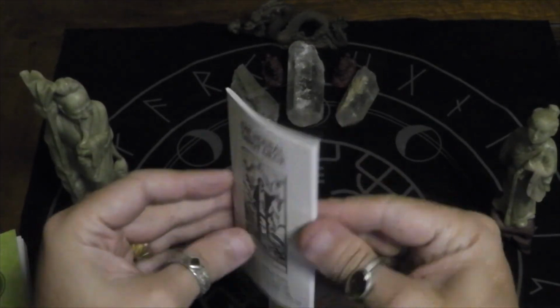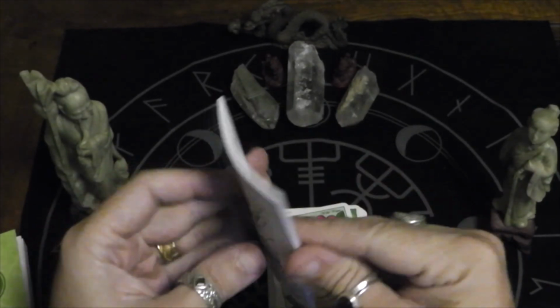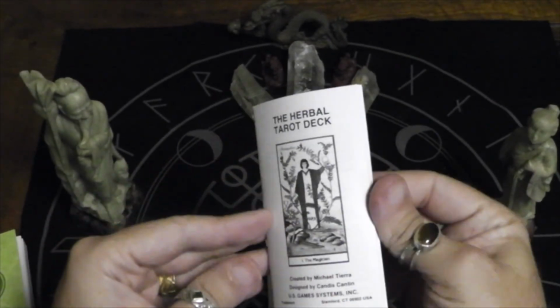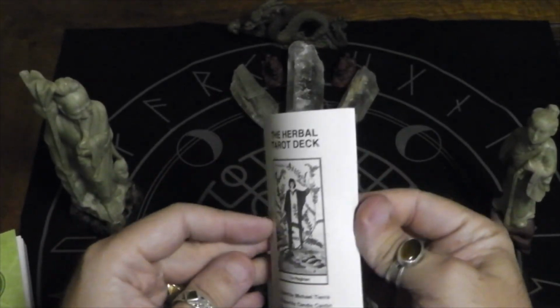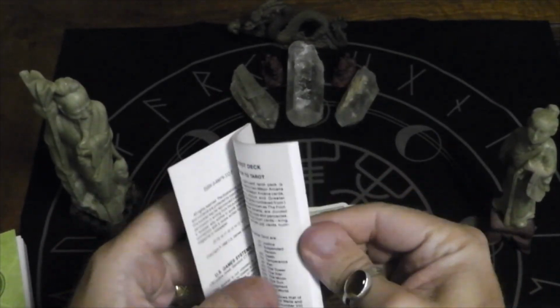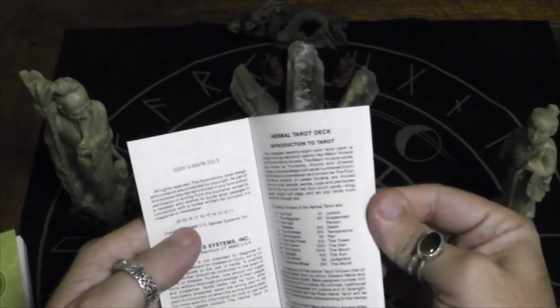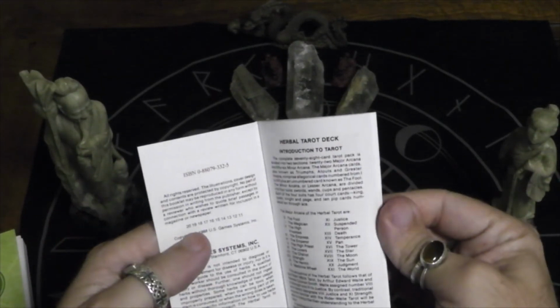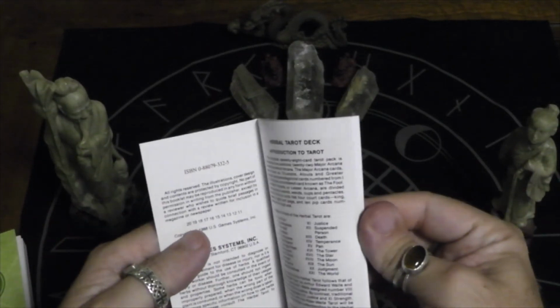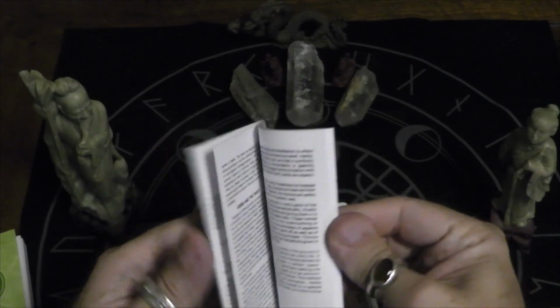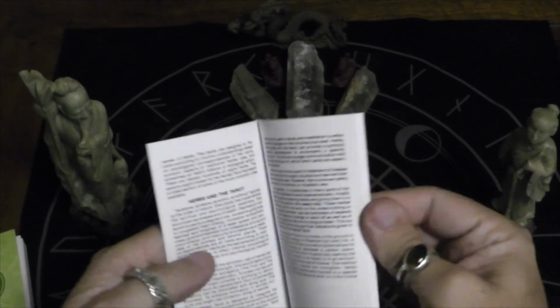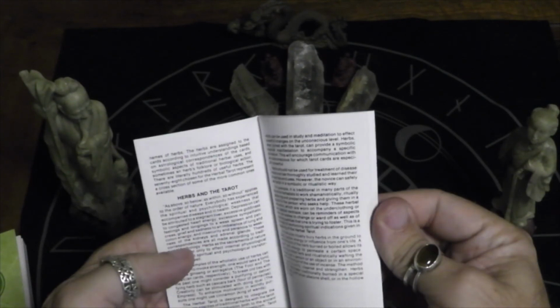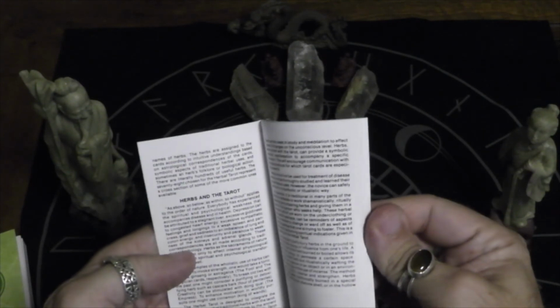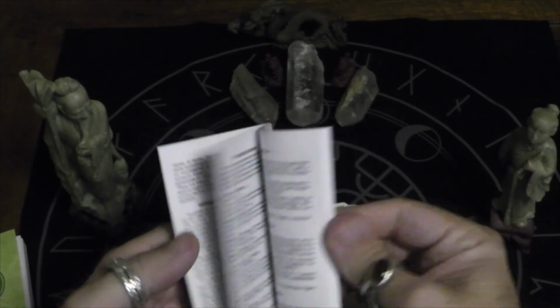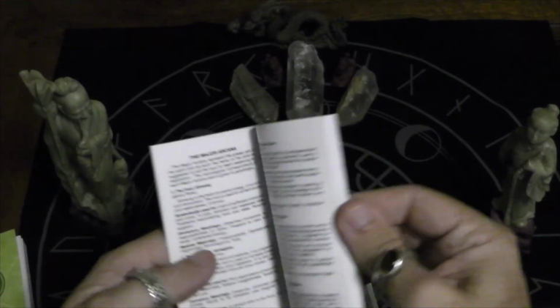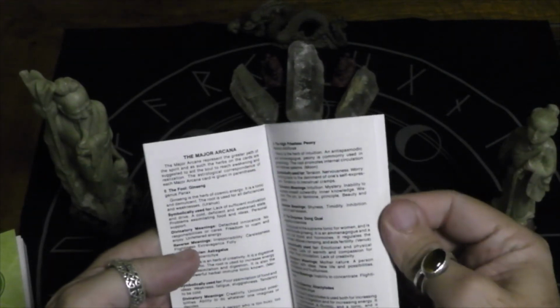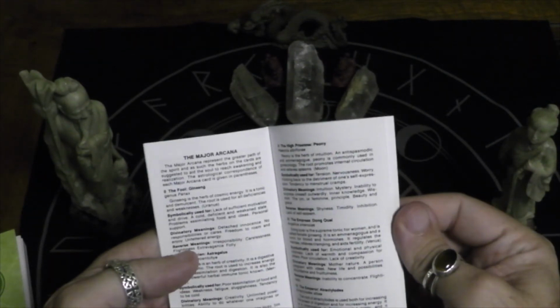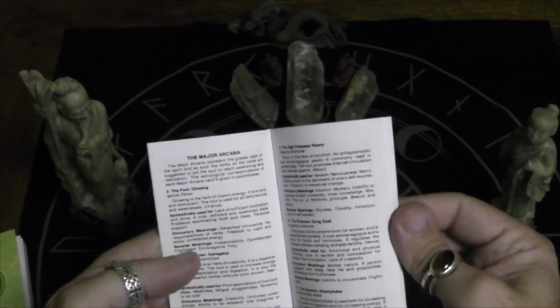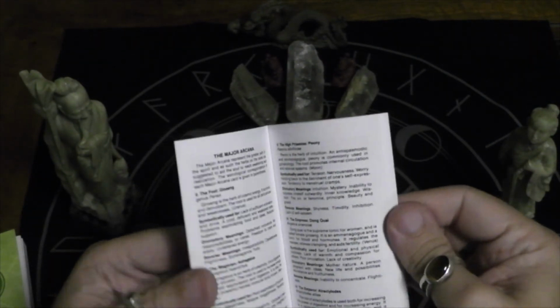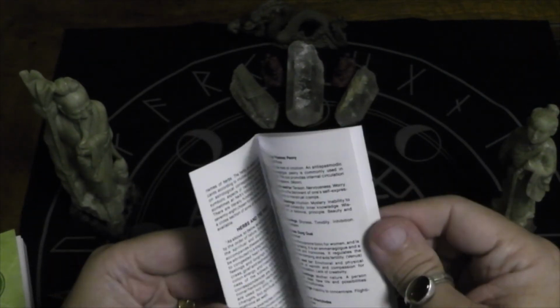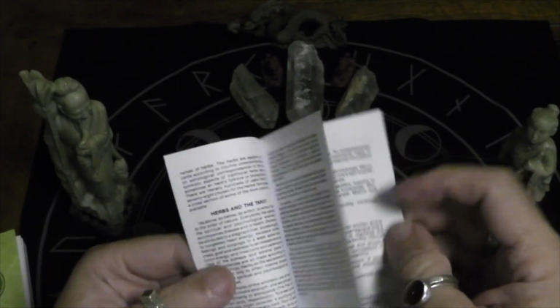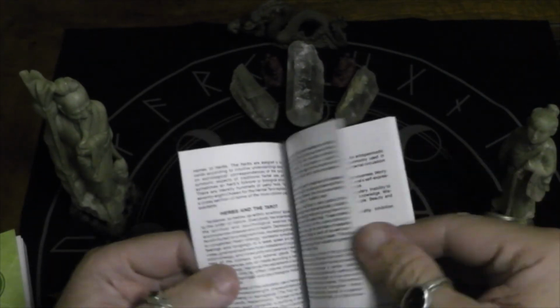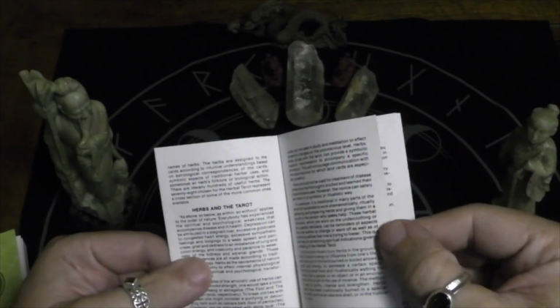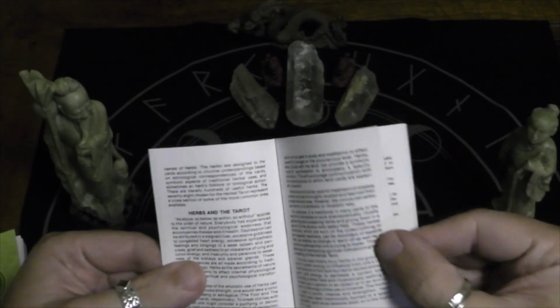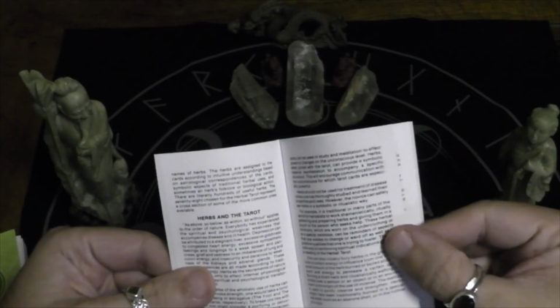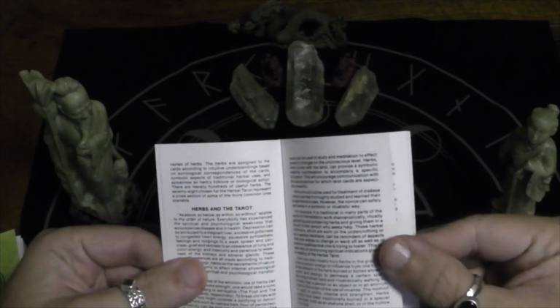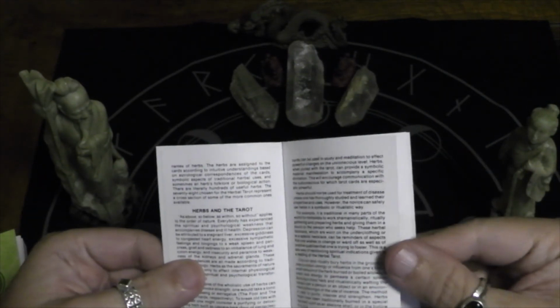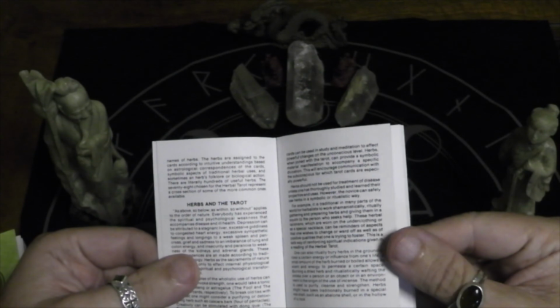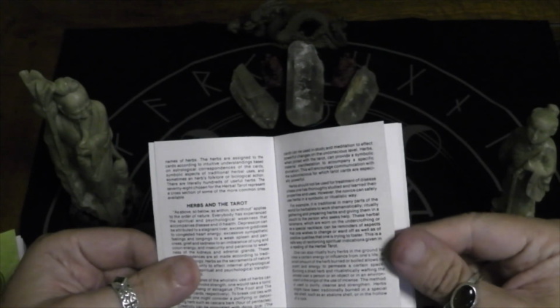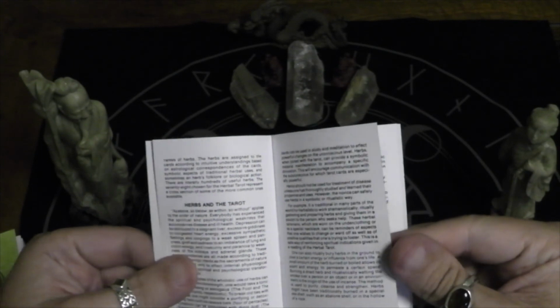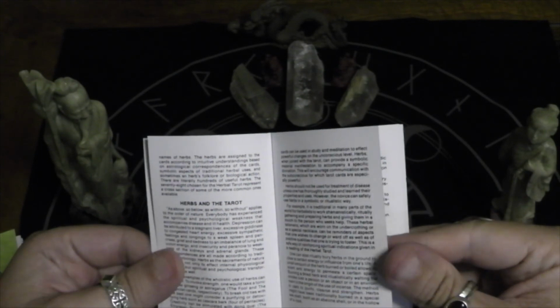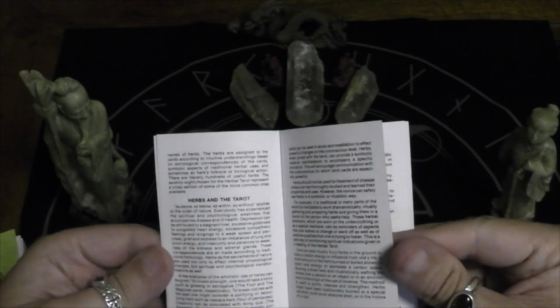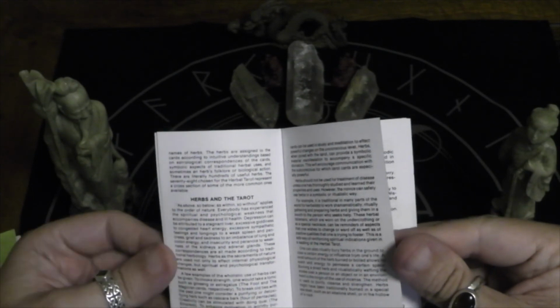Typical little white book. I do like the US Games ones because their little white books are just English.